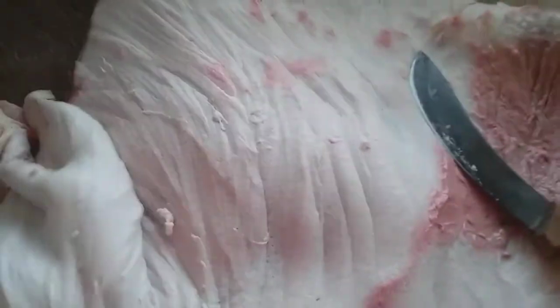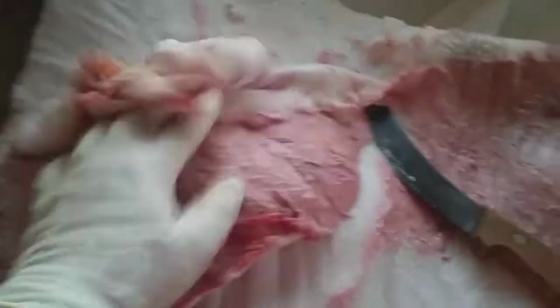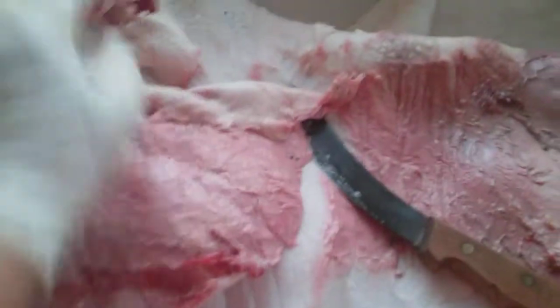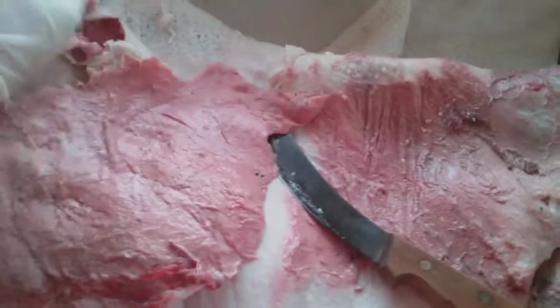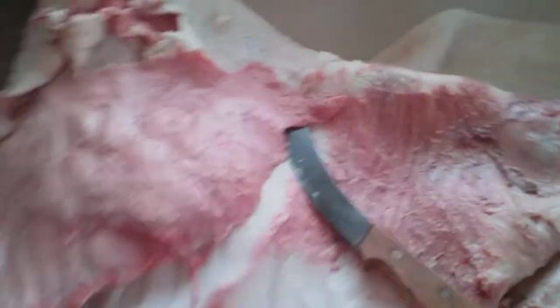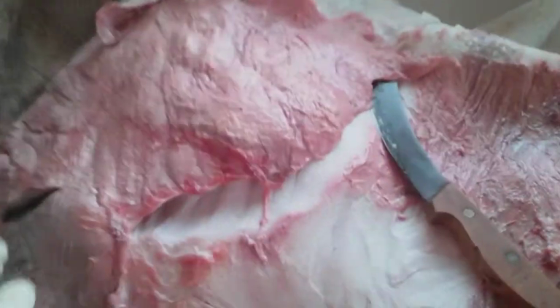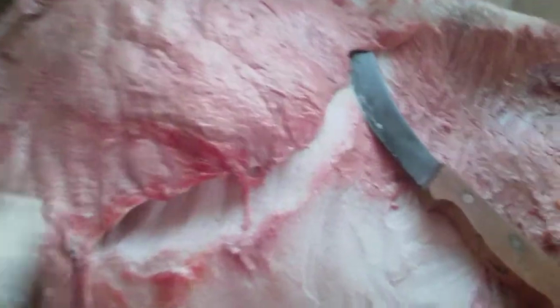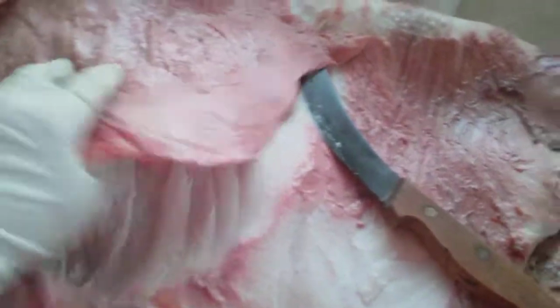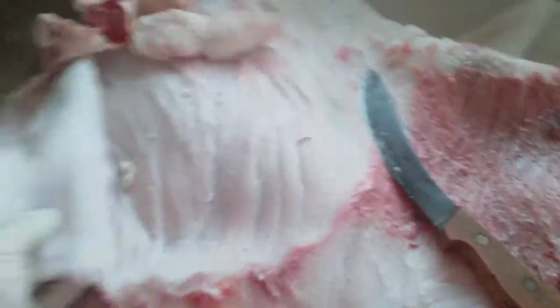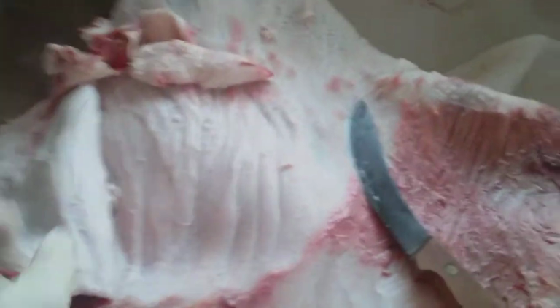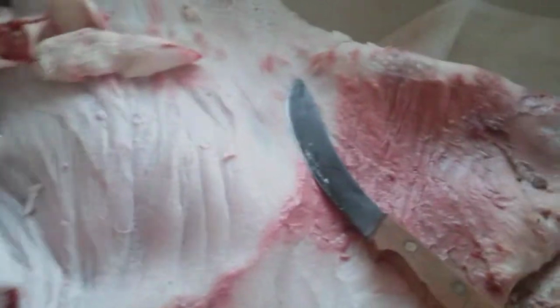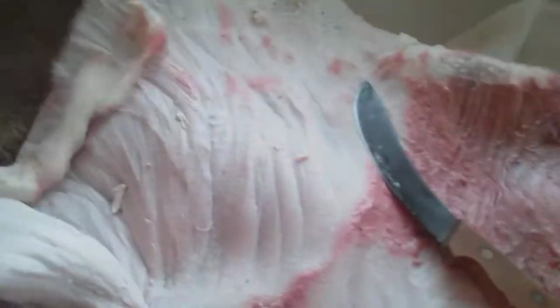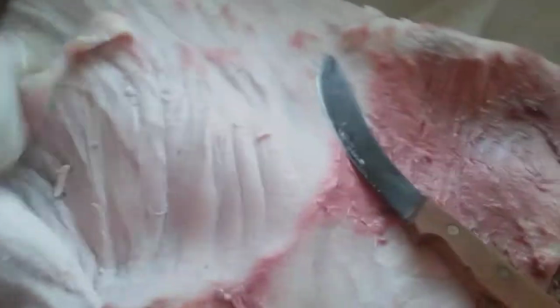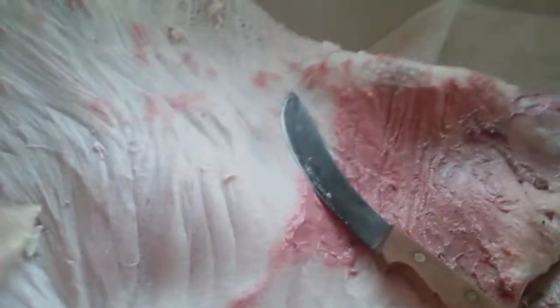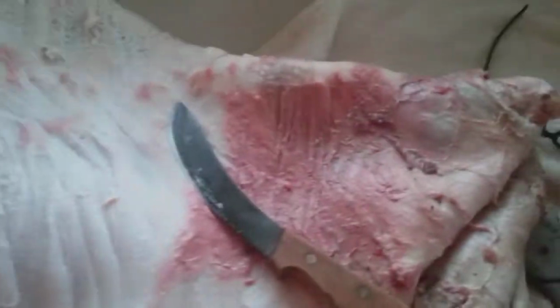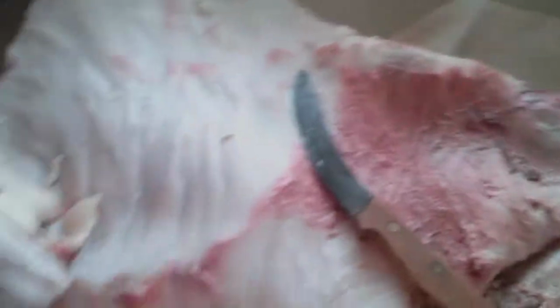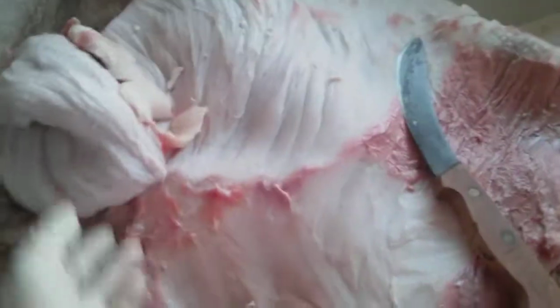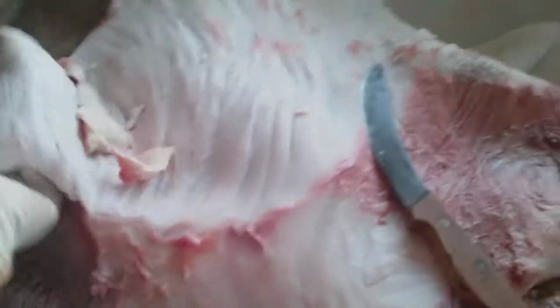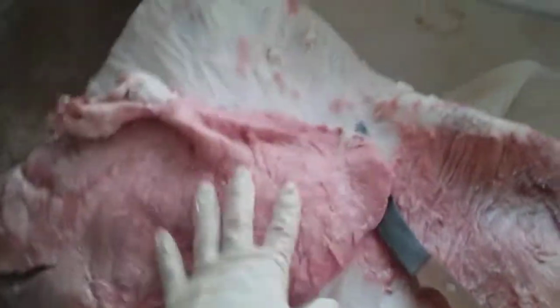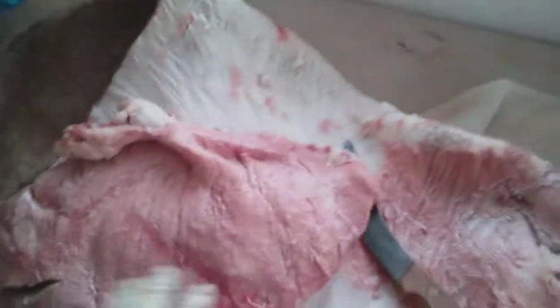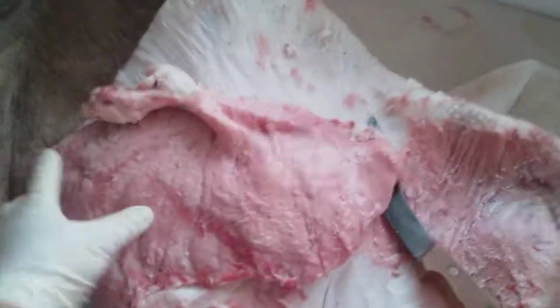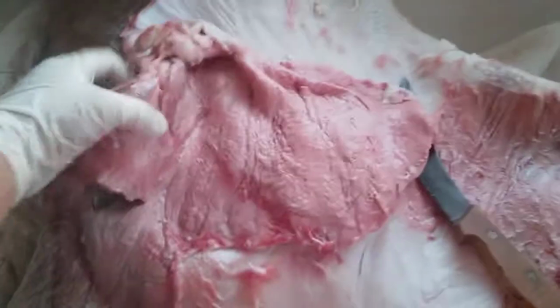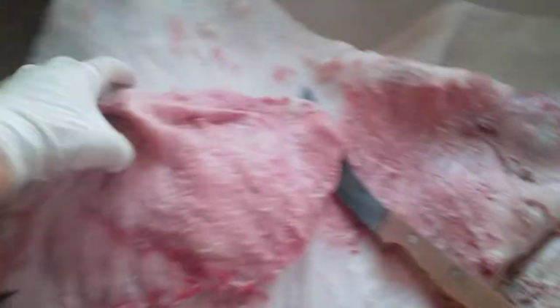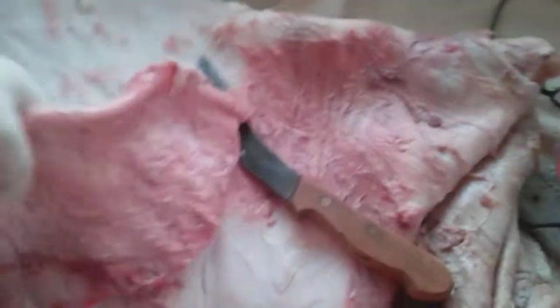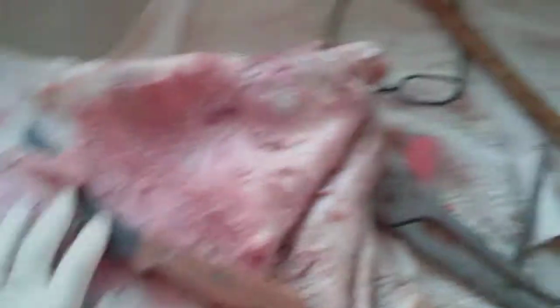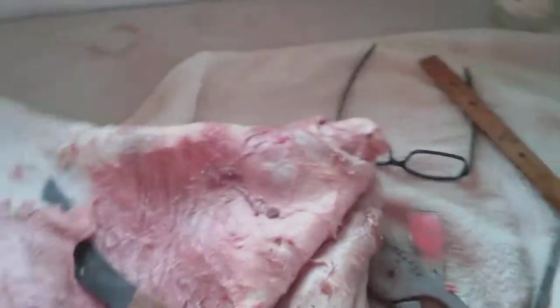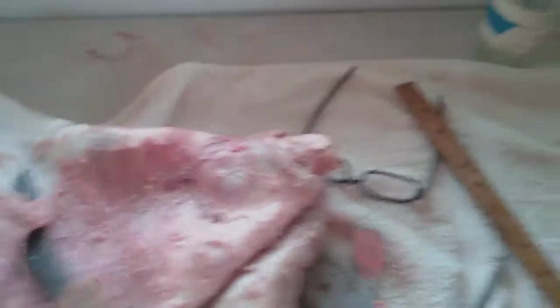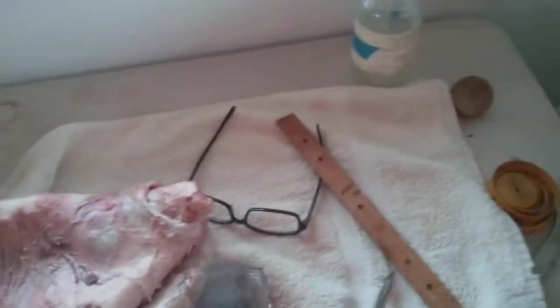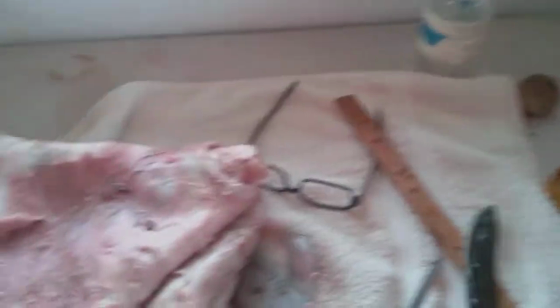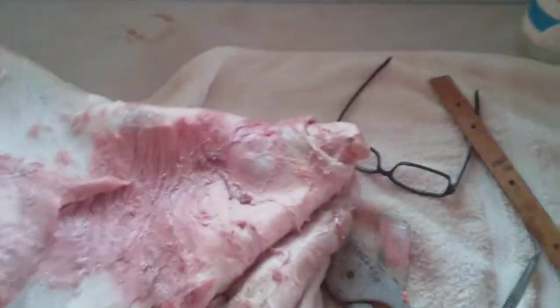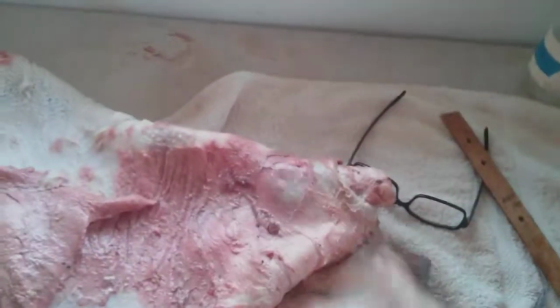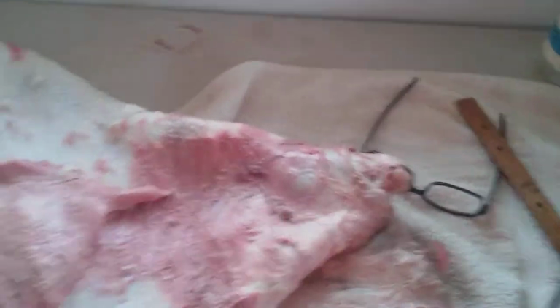Your local taxidermist is going to be very happy — guarantee you that. So yeah, armor plate and fat removal. Big job.